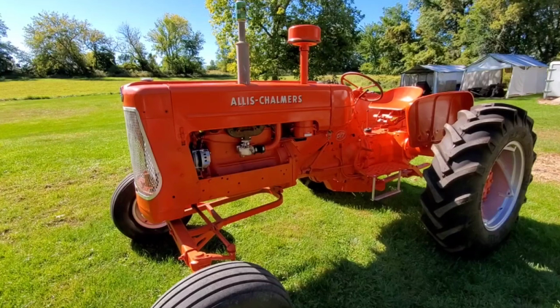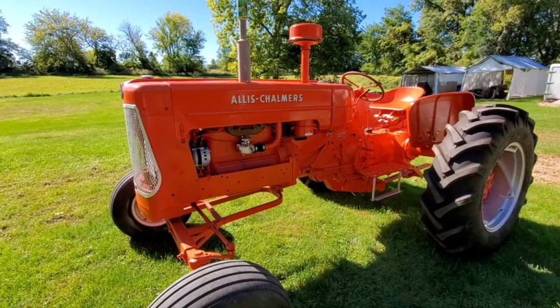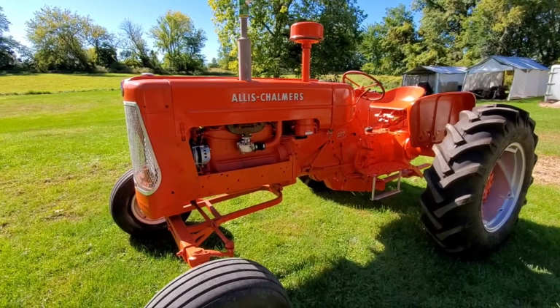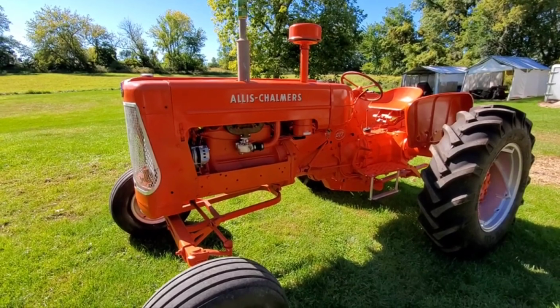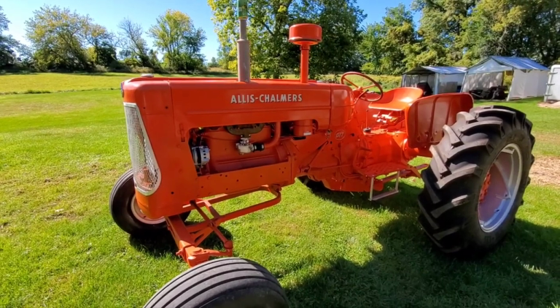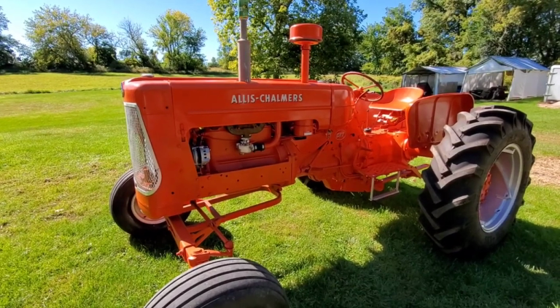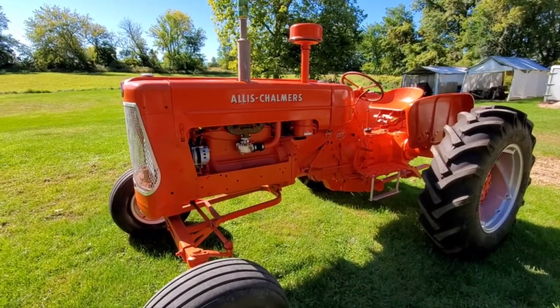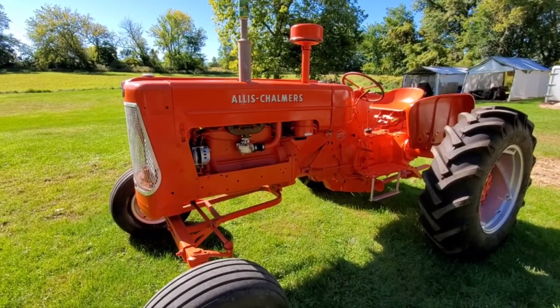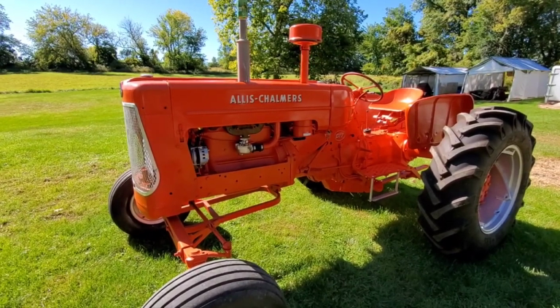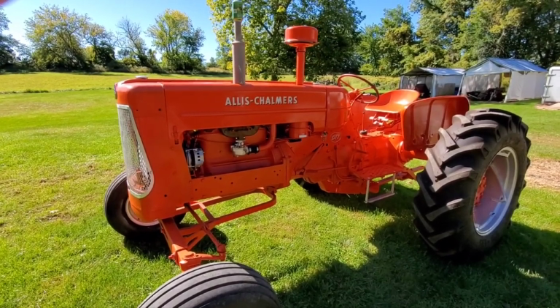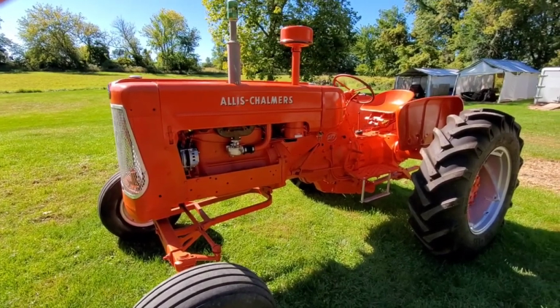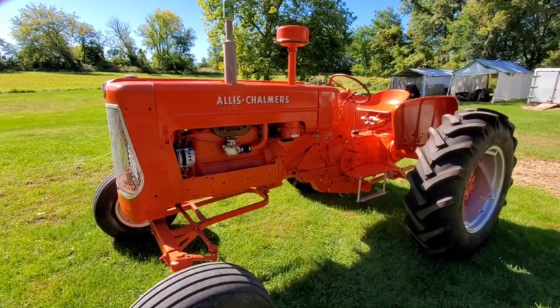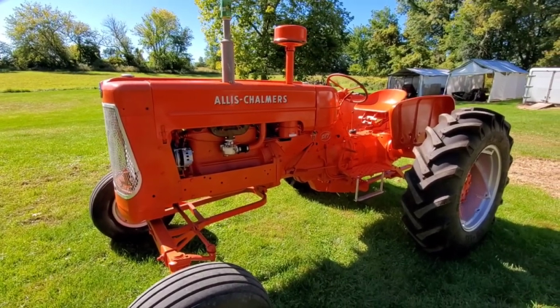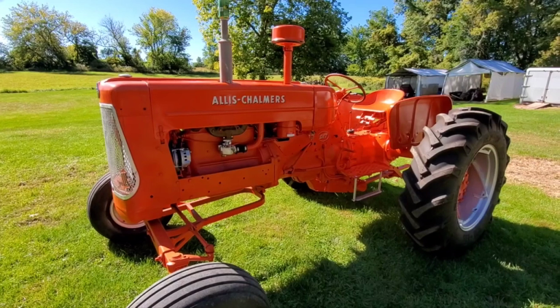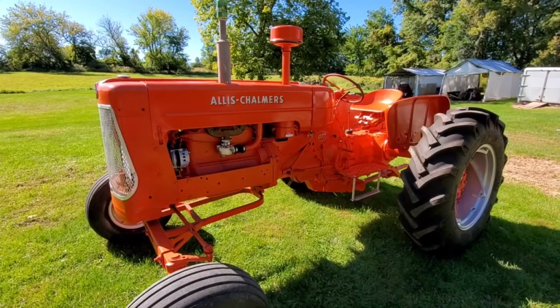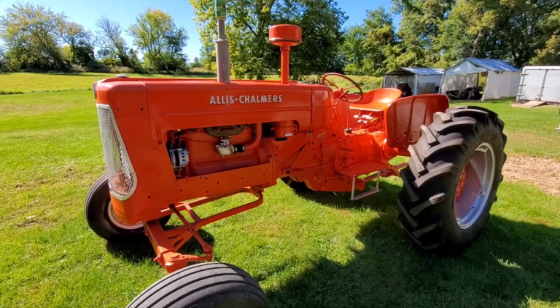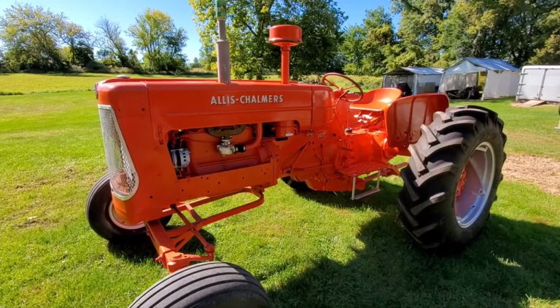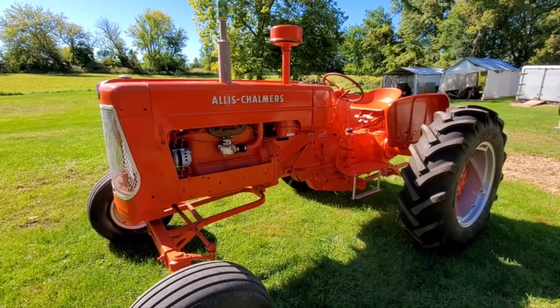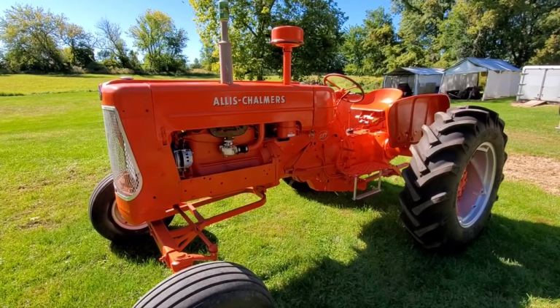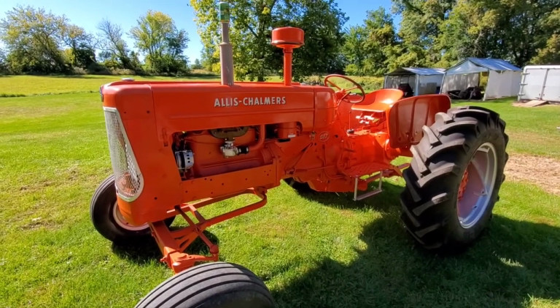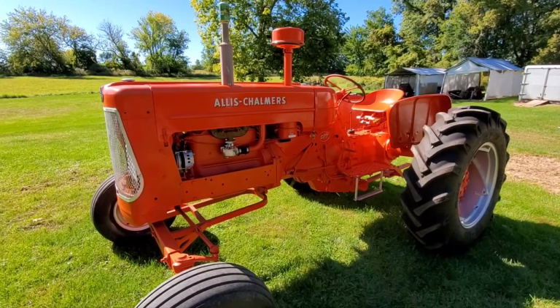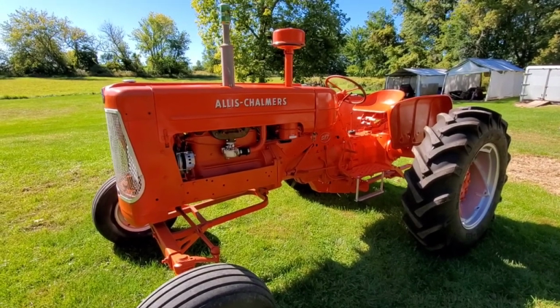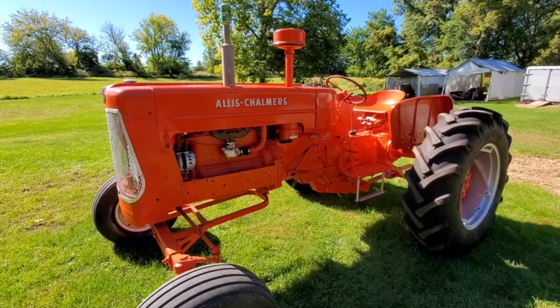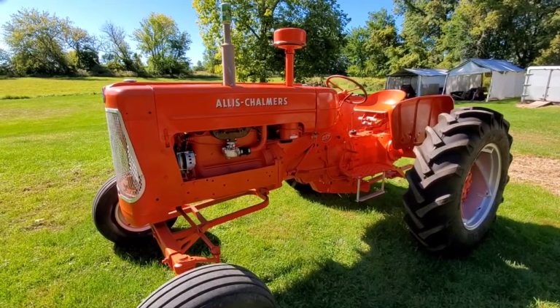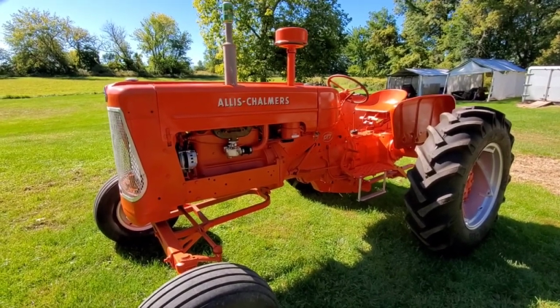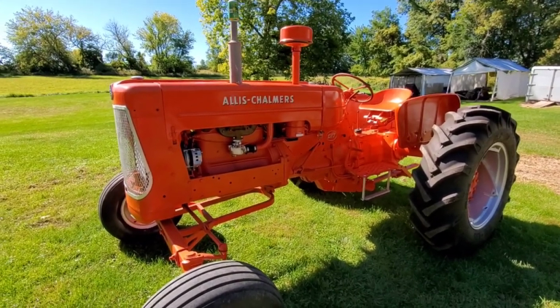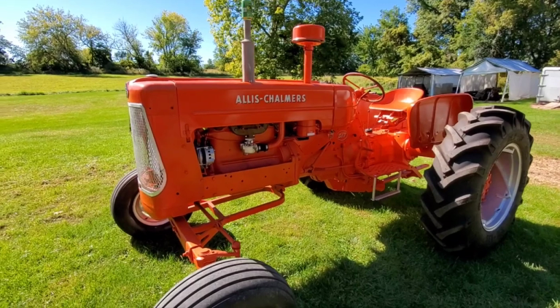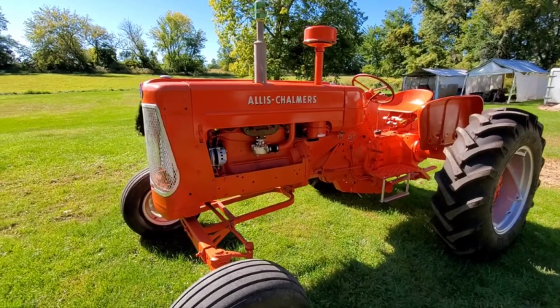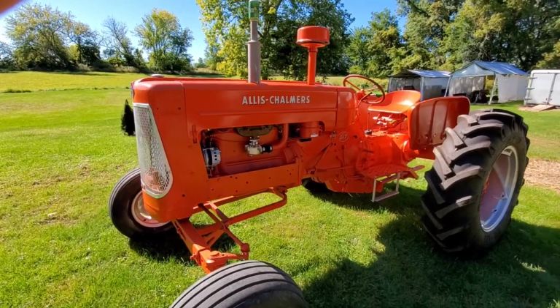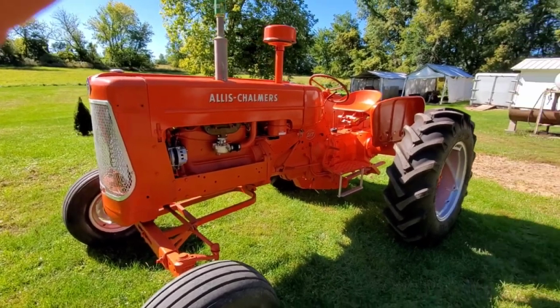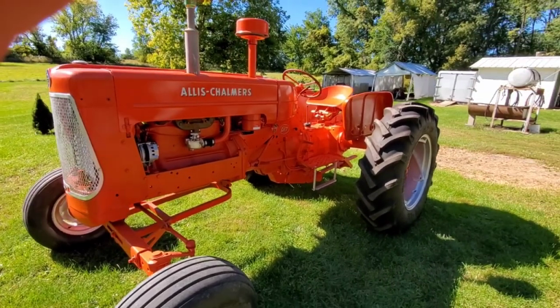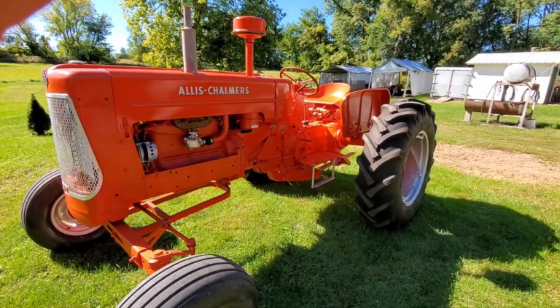I'm here with Don and he's got a very beautifully restored D-17 that he's trying to sell. I told him I'd come over and we'd go over it and try to sell it for him.